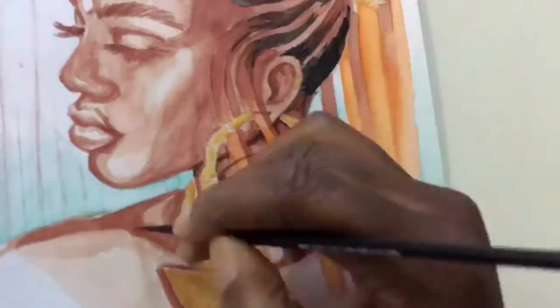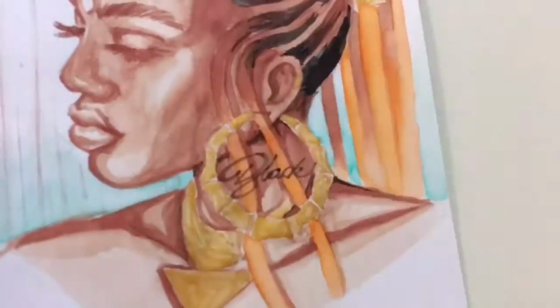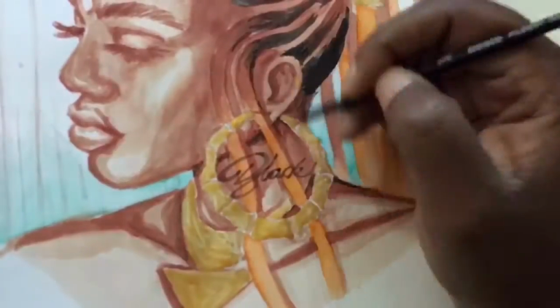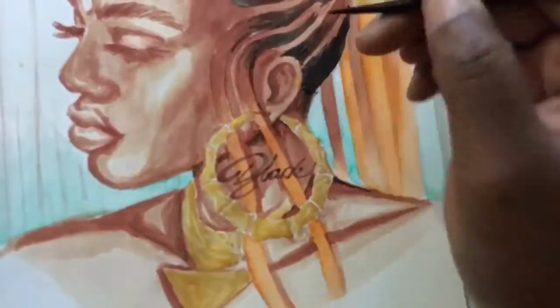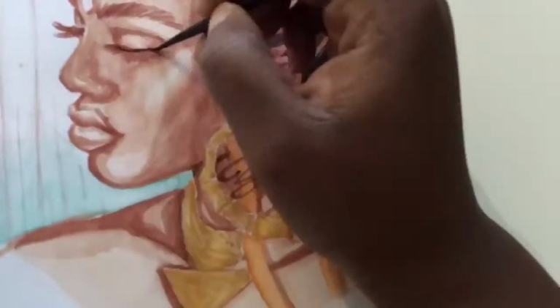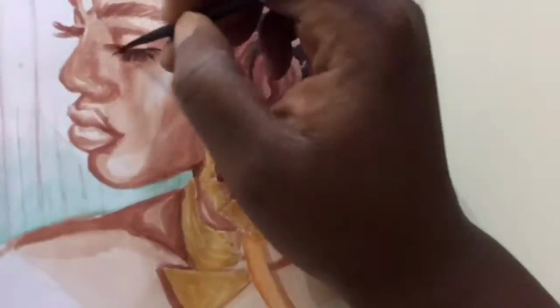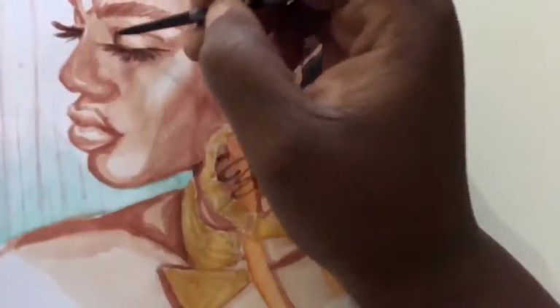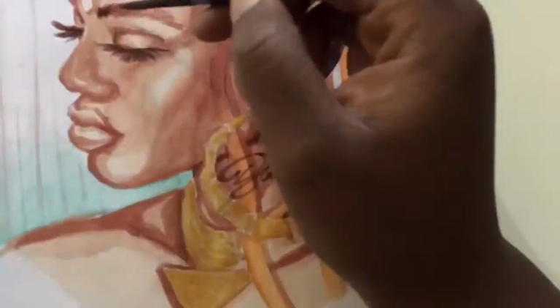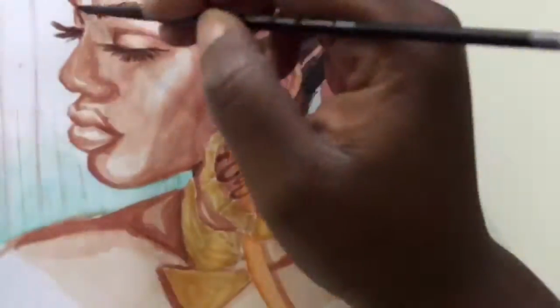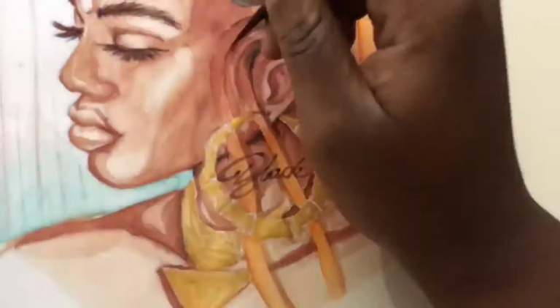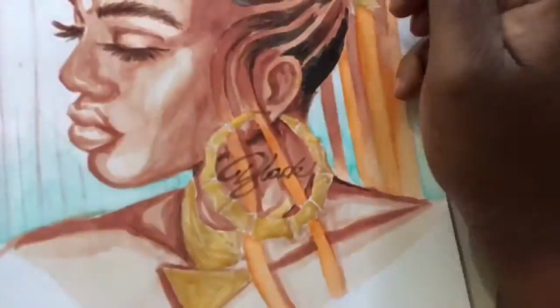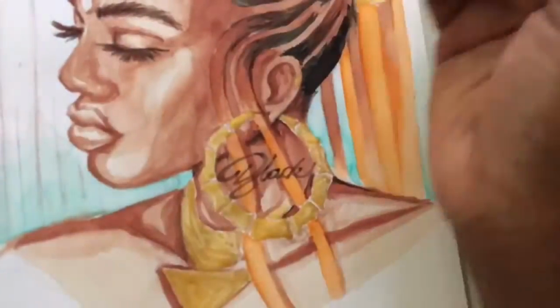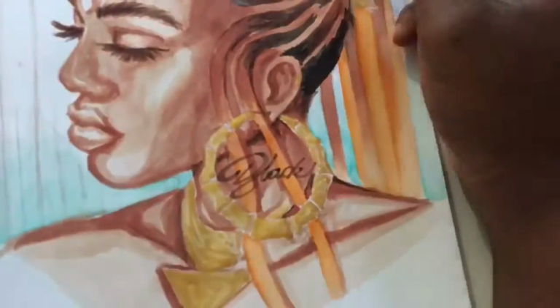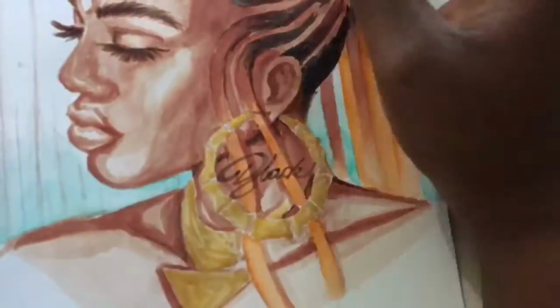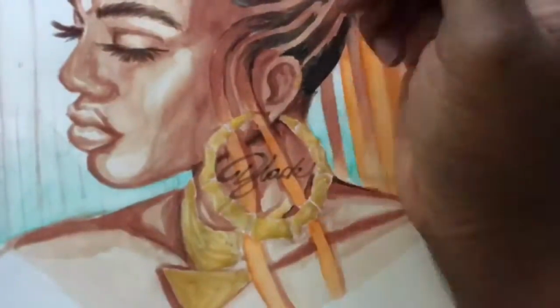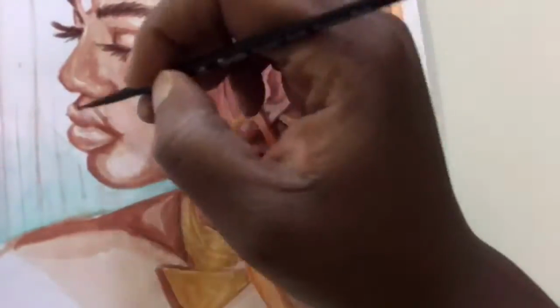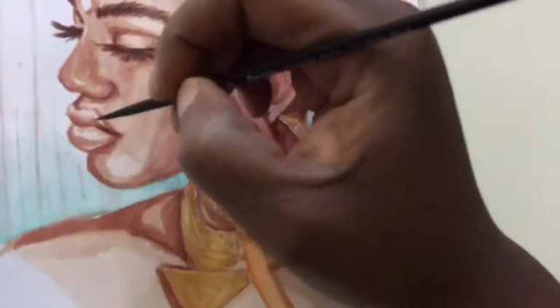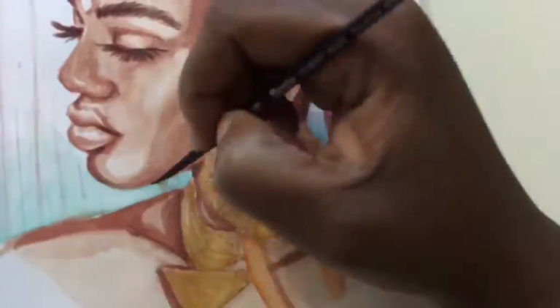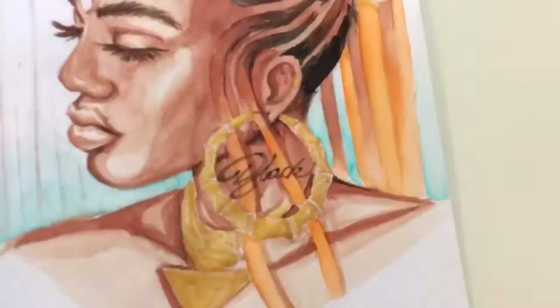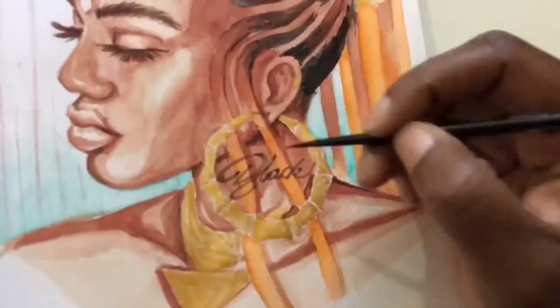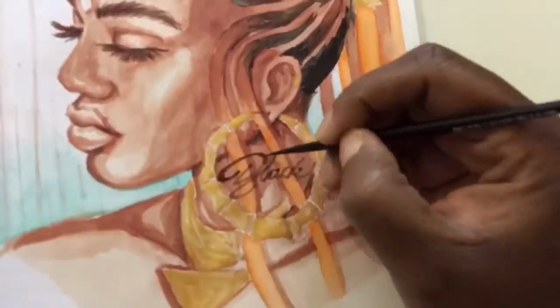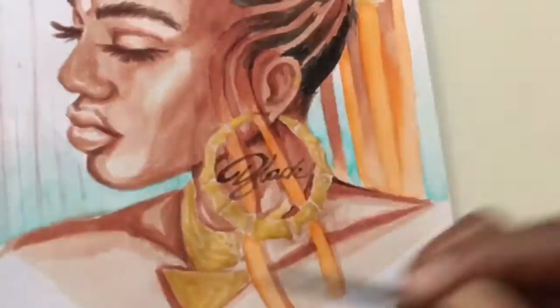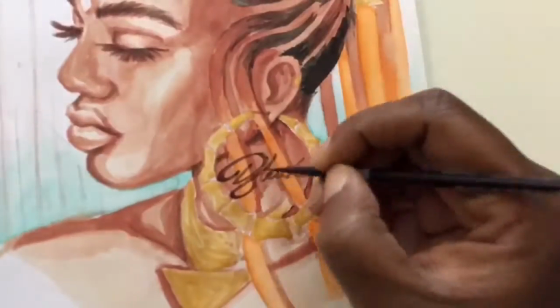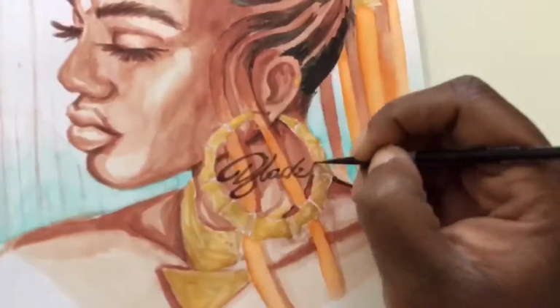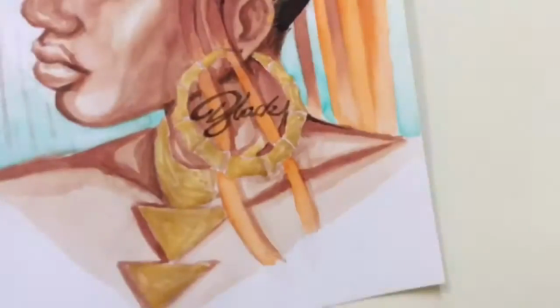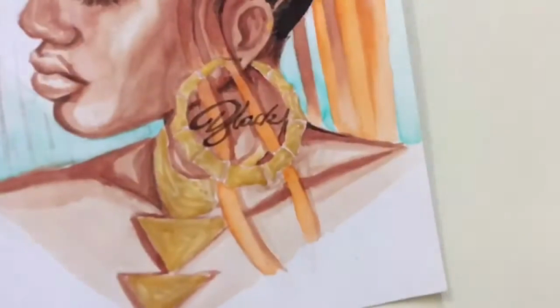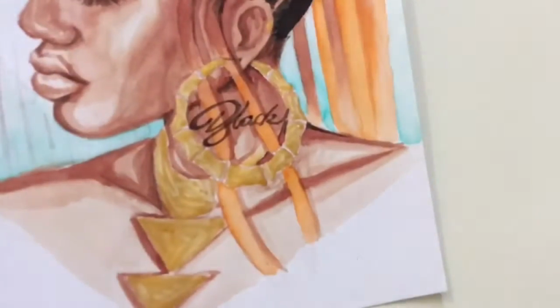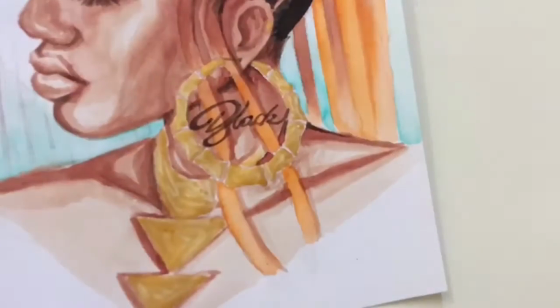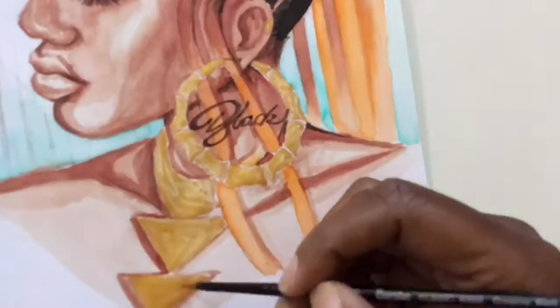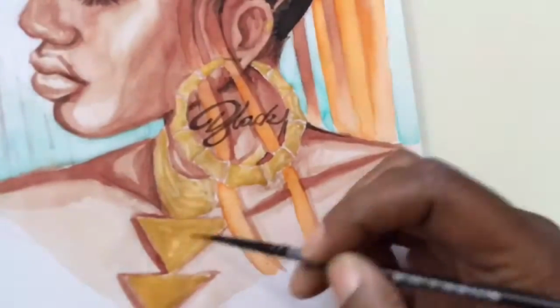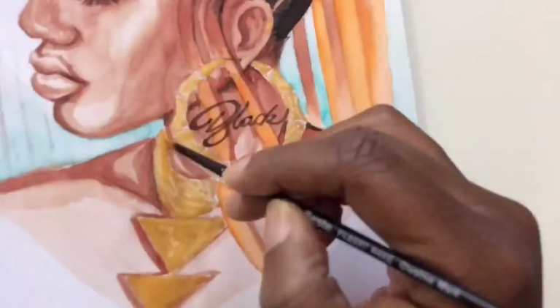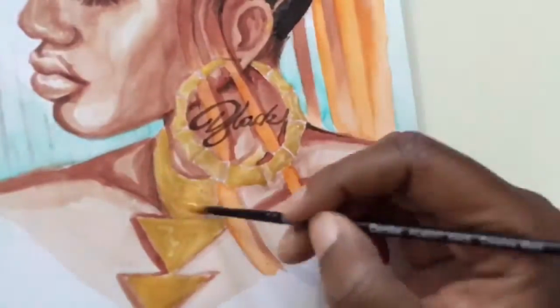I love how this earring on the side of her head turned out. I legit want an earring like this. If you guys see earrings like this, let me know — leave a comment.